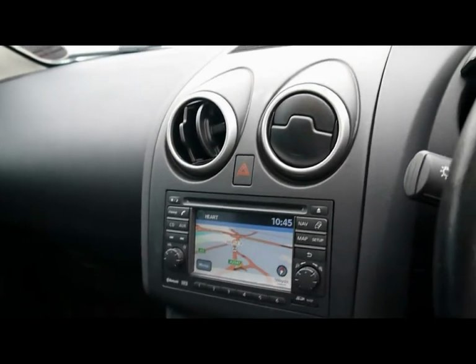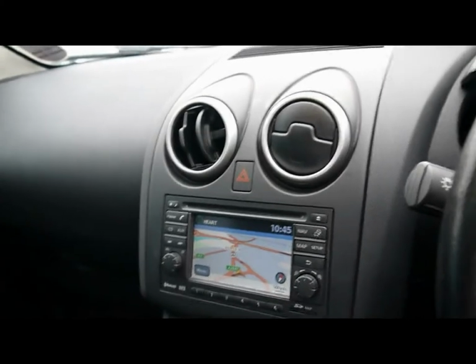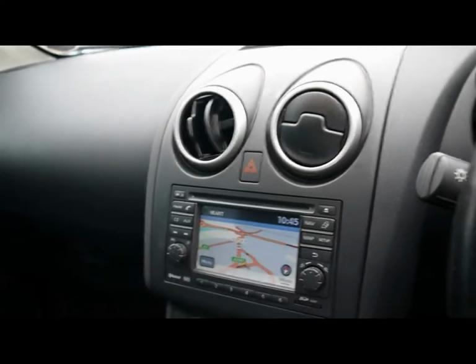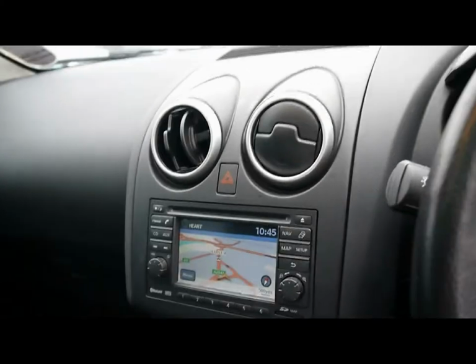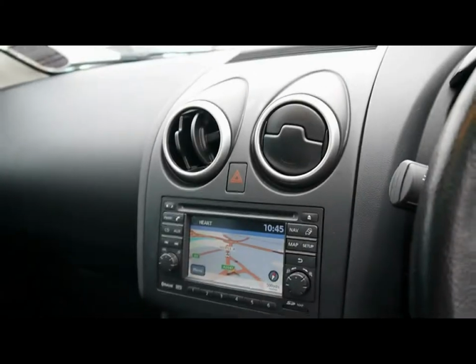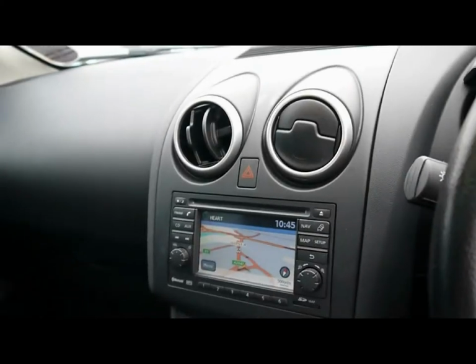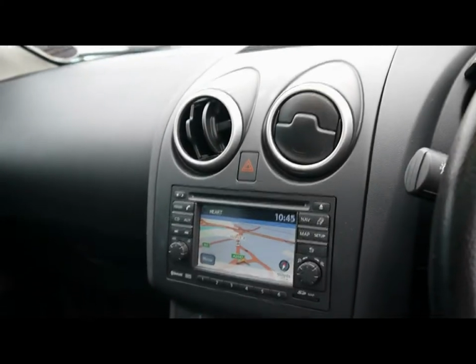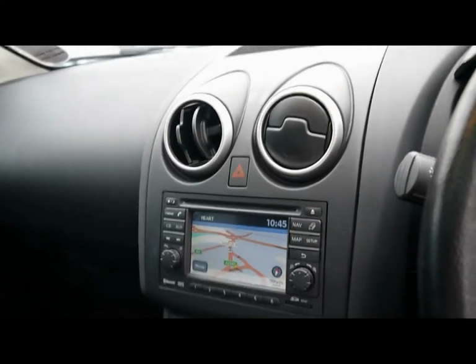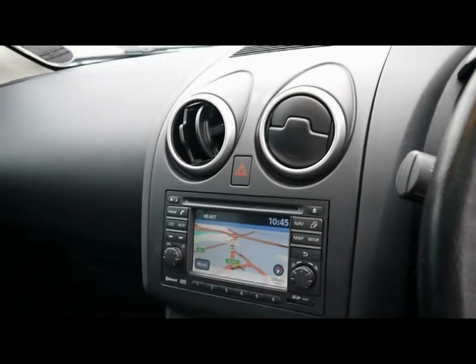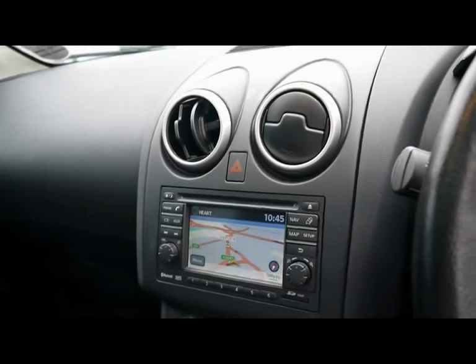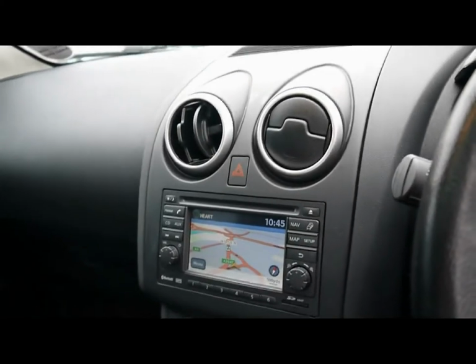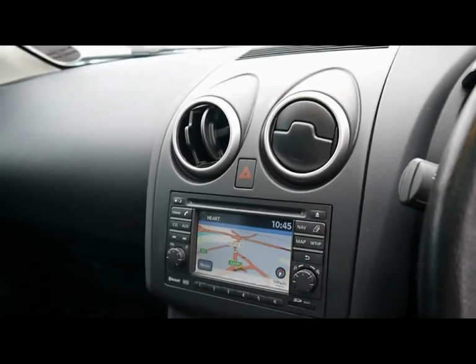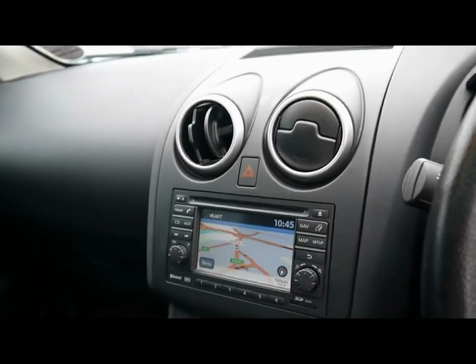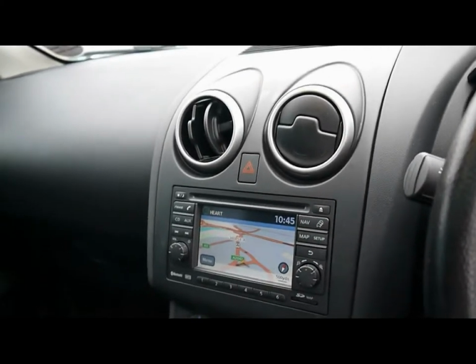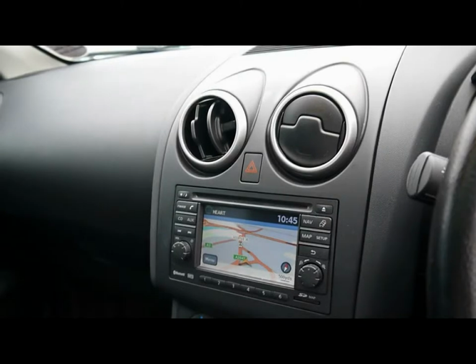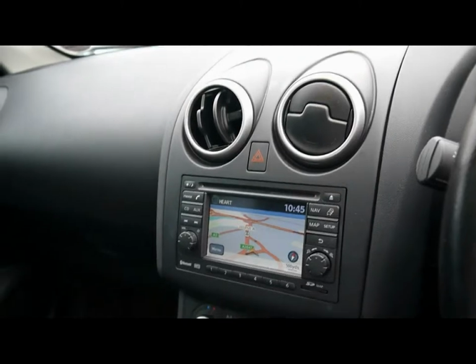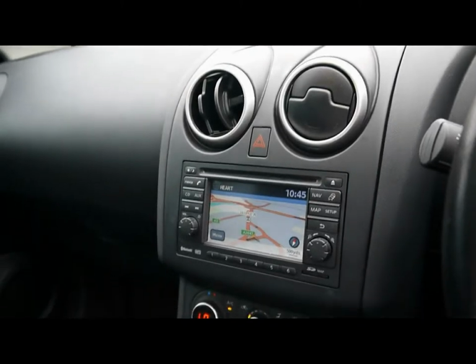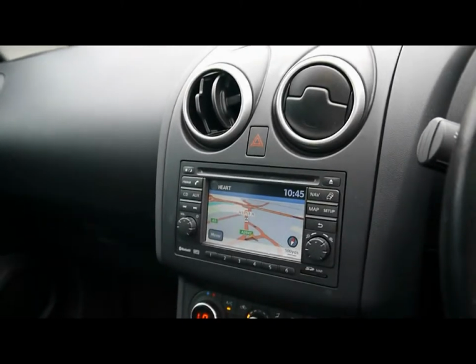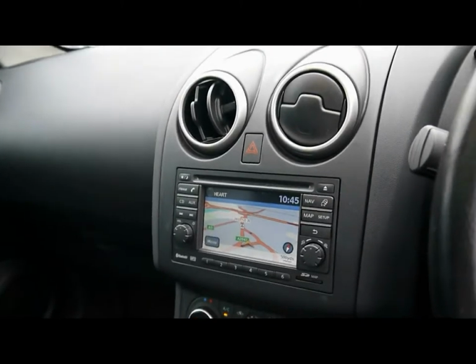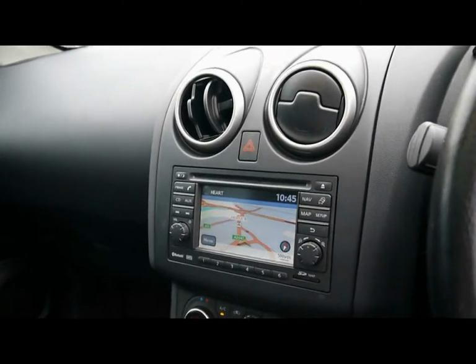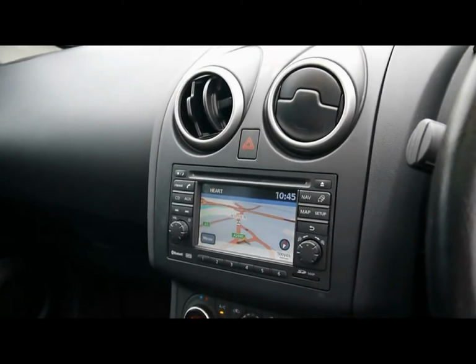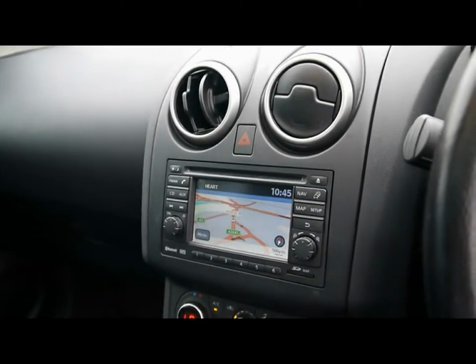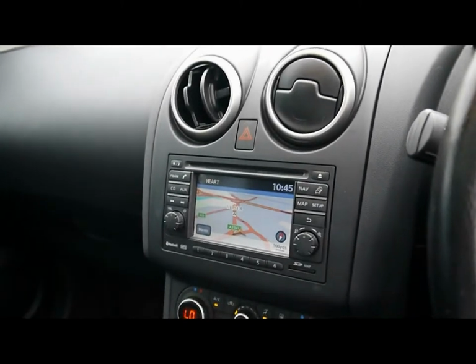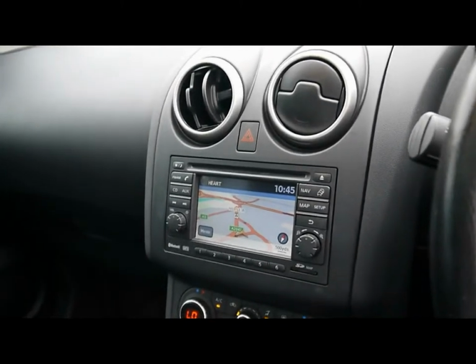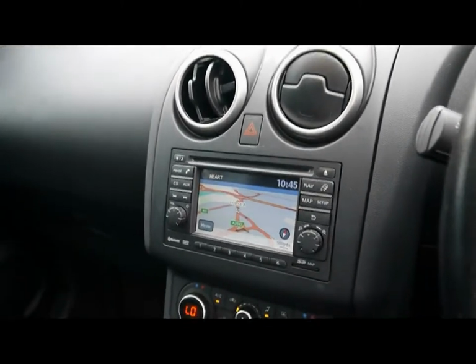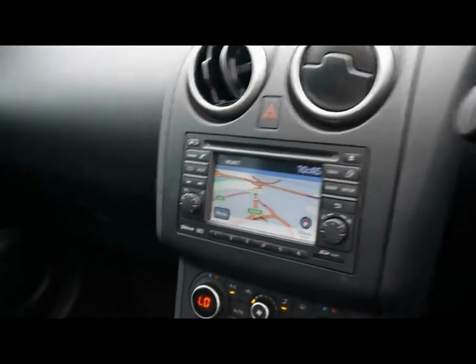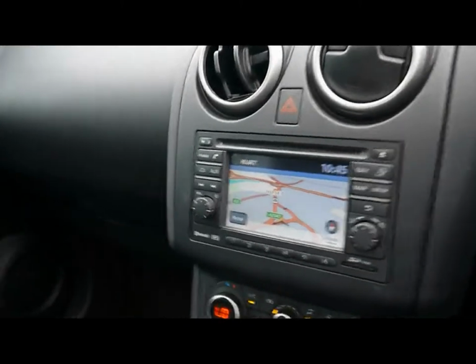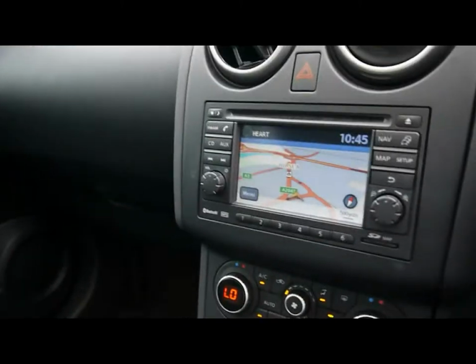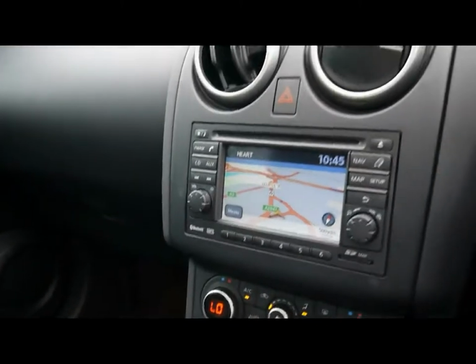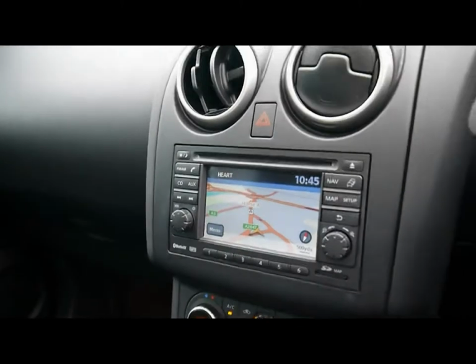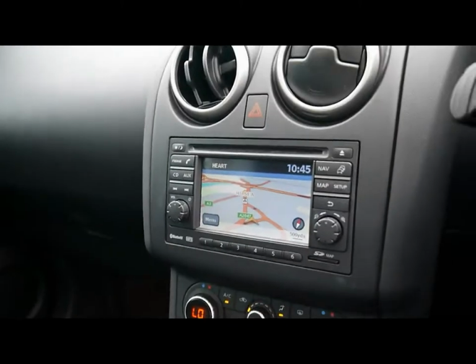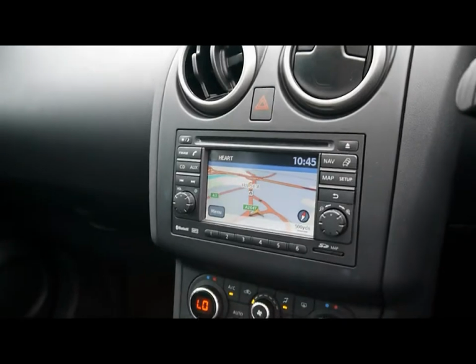The entertainment system comes with radio, single CD player, auxiliary input and USB input, and also supports Bluetooth audio streaming. We also have built-in Bluetooth telephone connectivity with voice control.